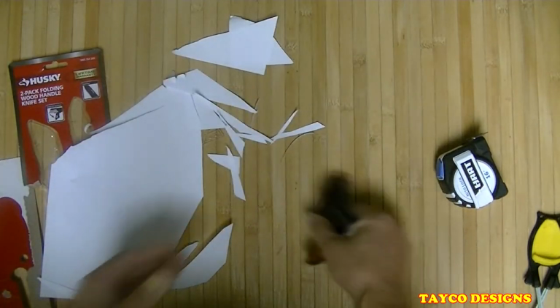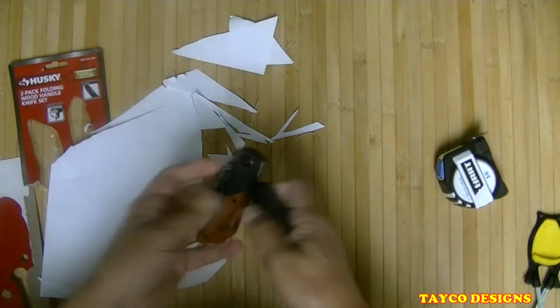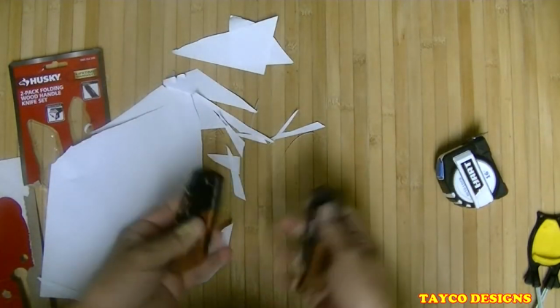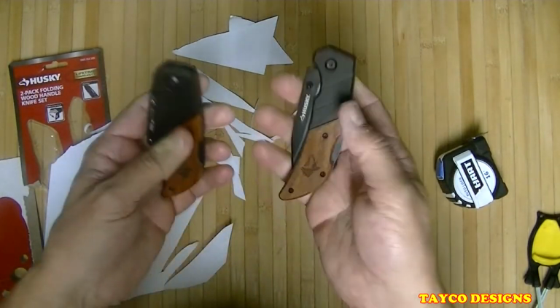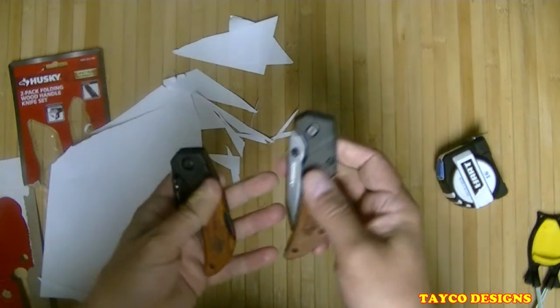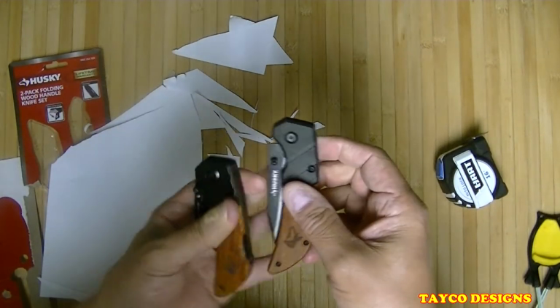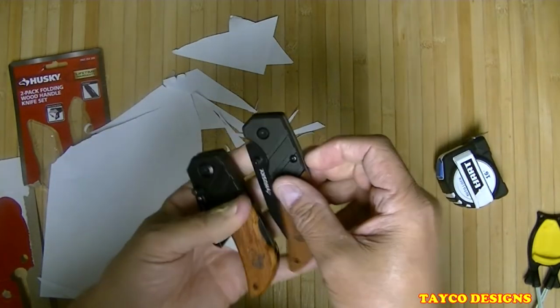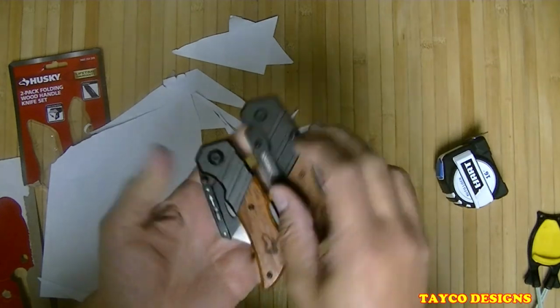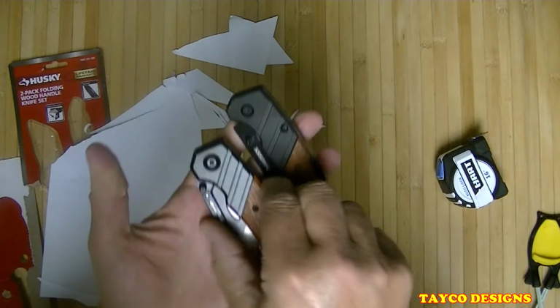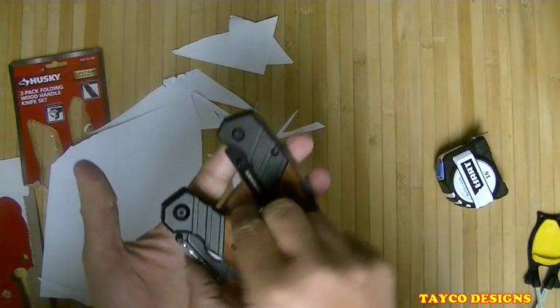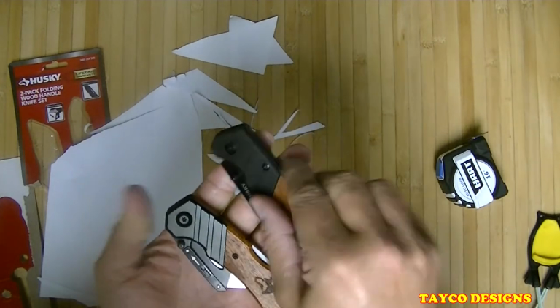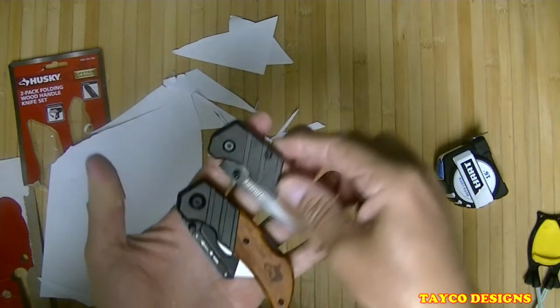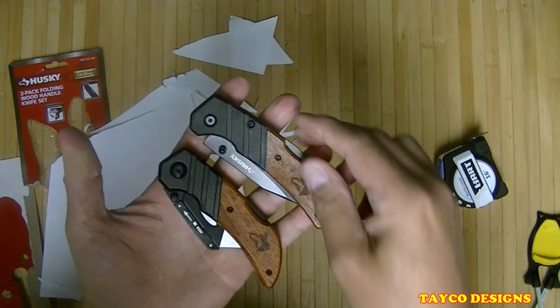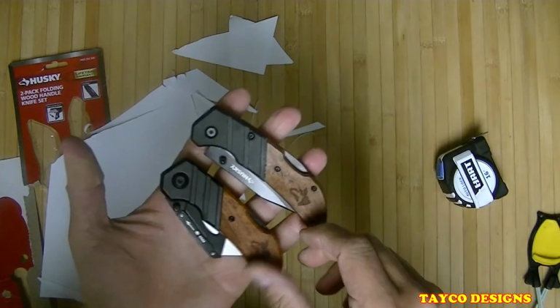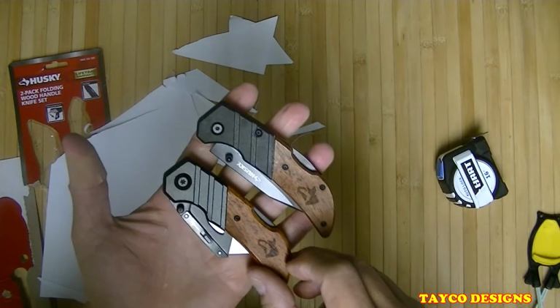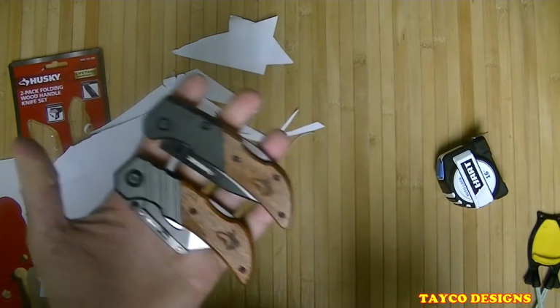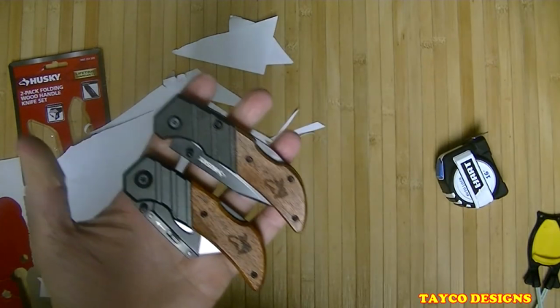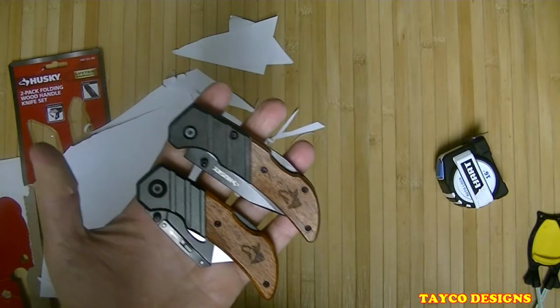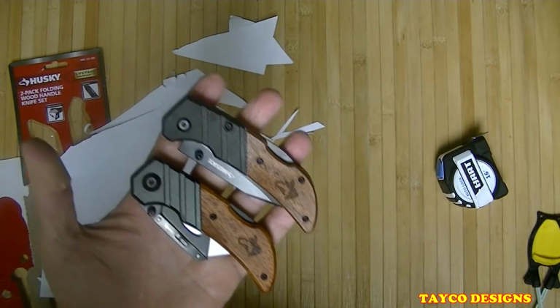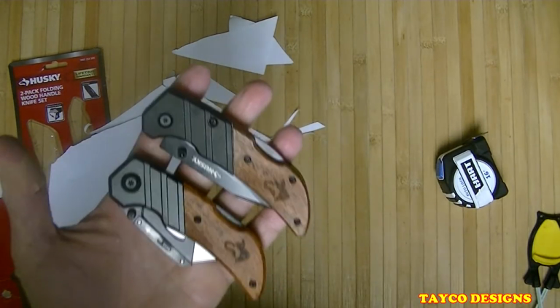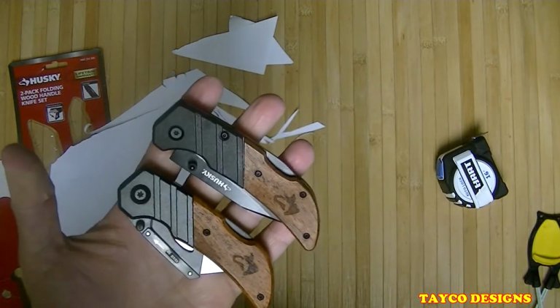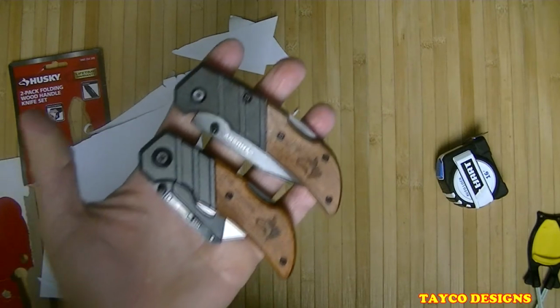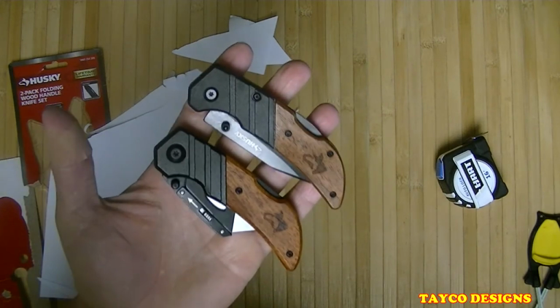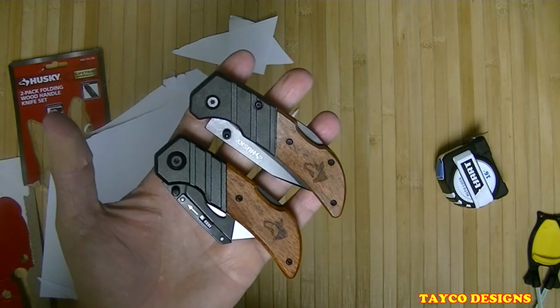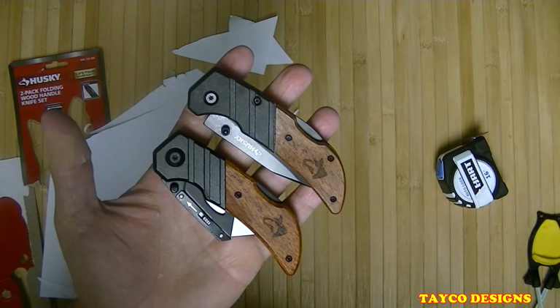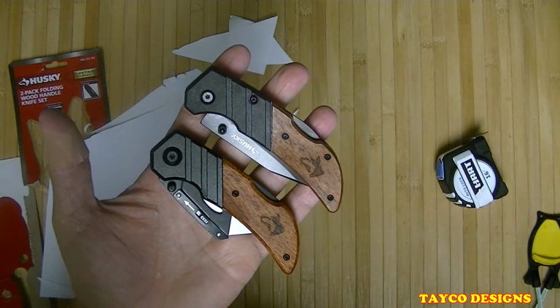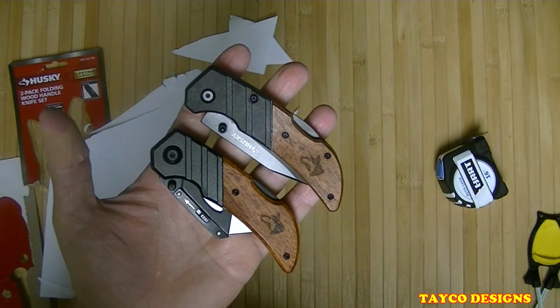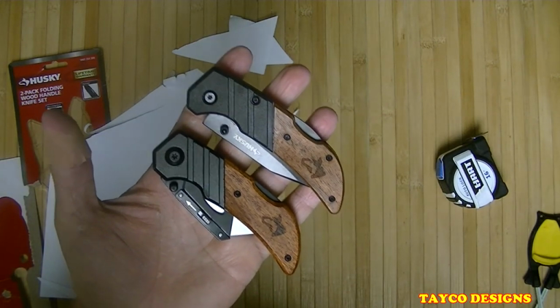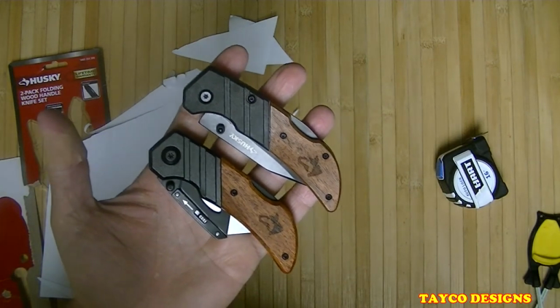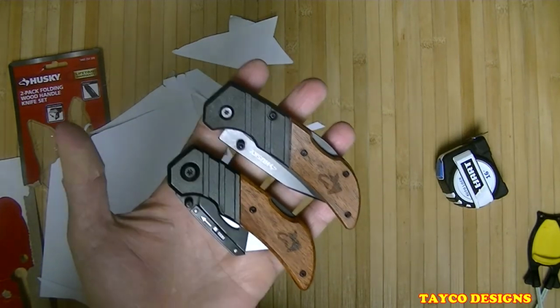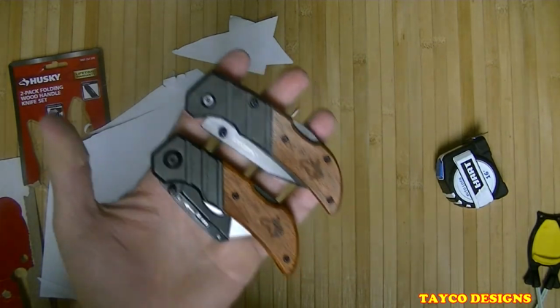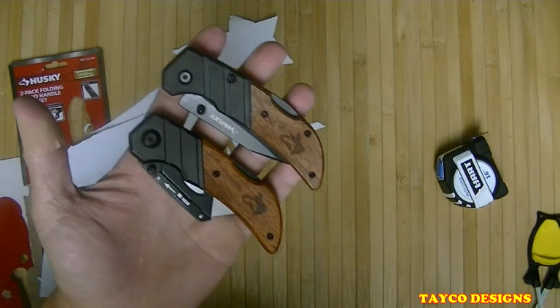Anyway, I do appreciate you taking the time and being with us today. If you have a chance, go to Home Depot and get a set of these — they make a great Christmas gift for somebody, stocking stuffer or whatever. Thanks for watching.